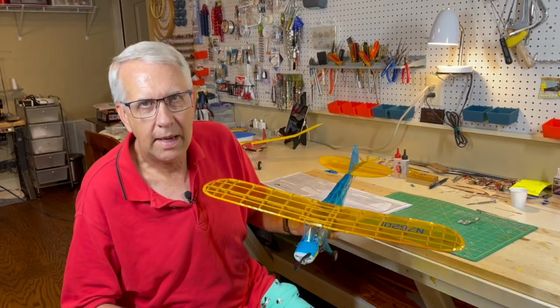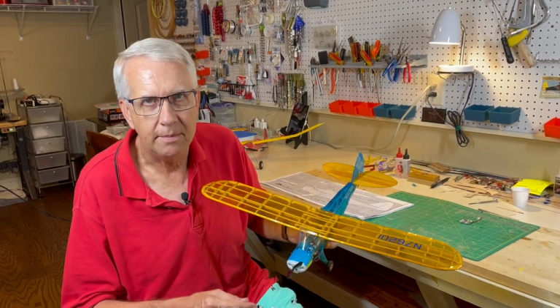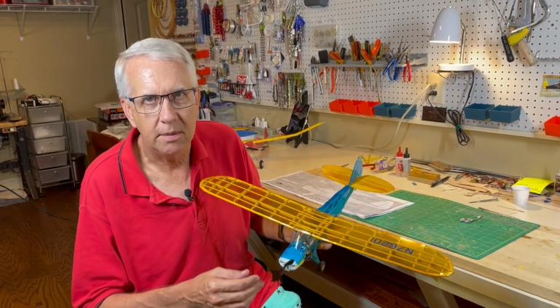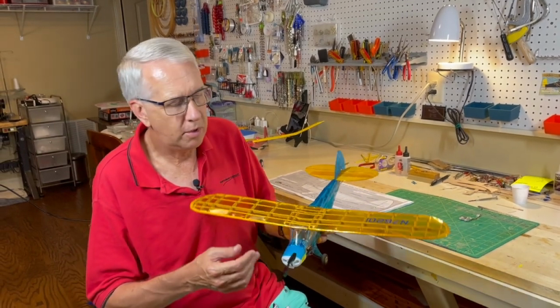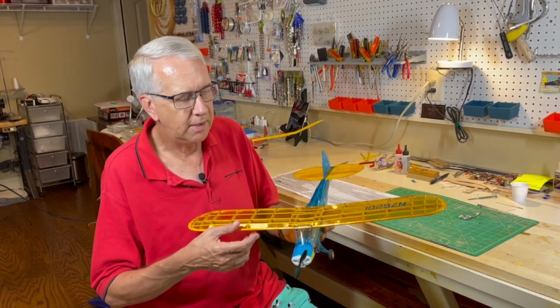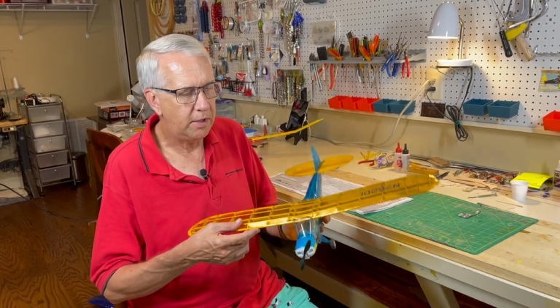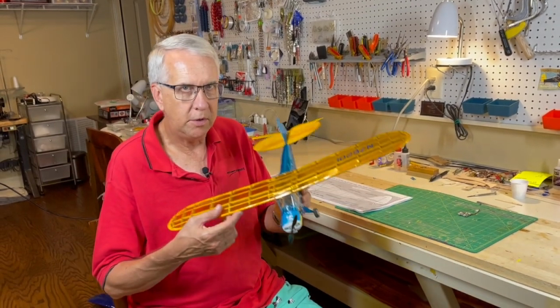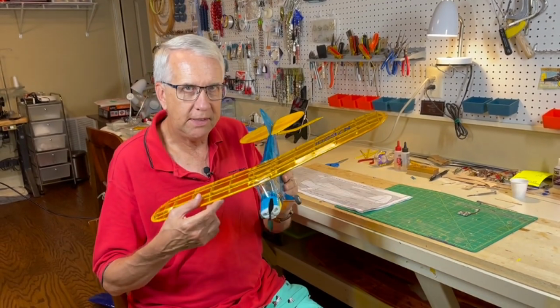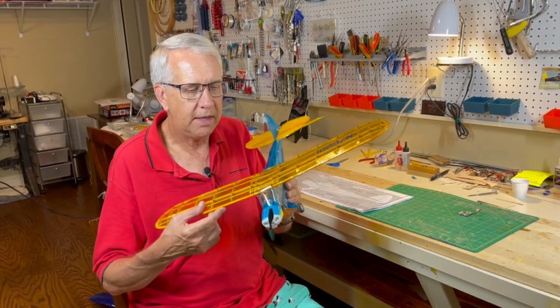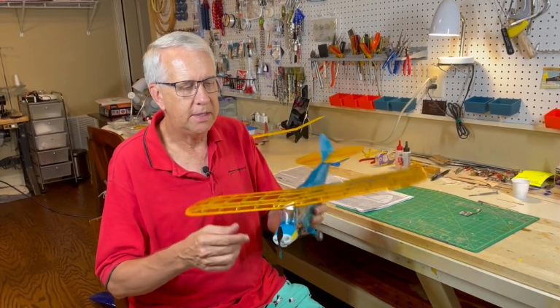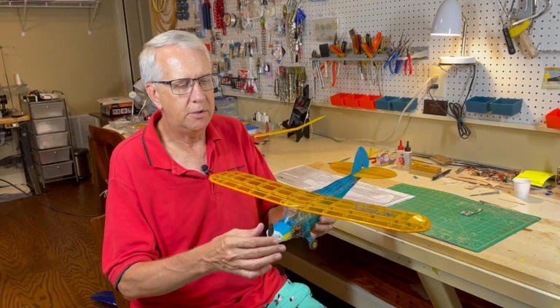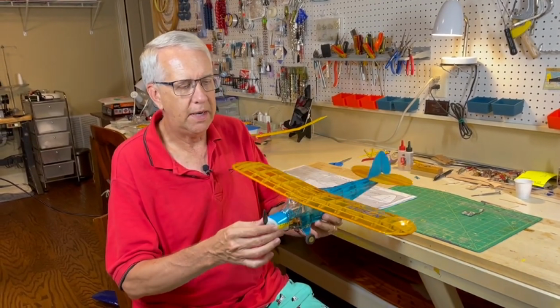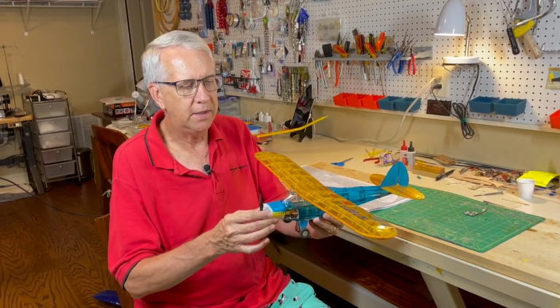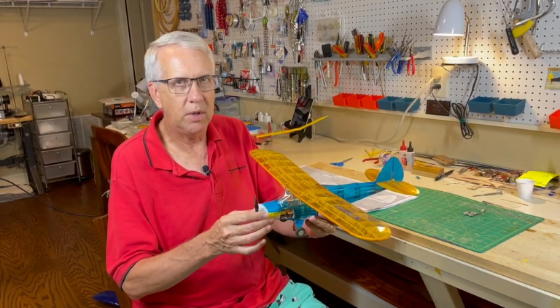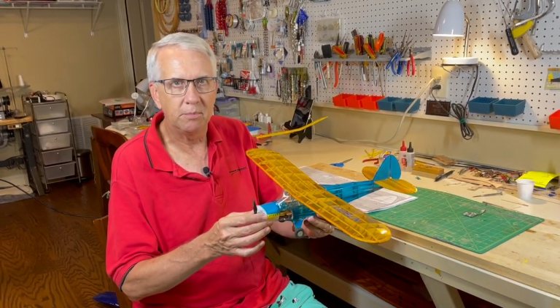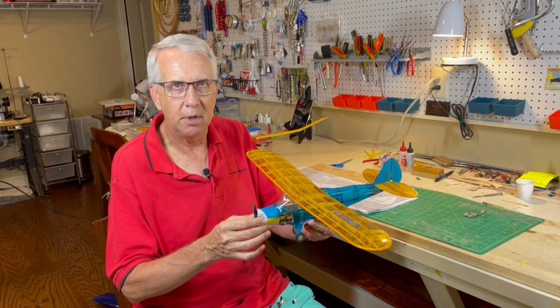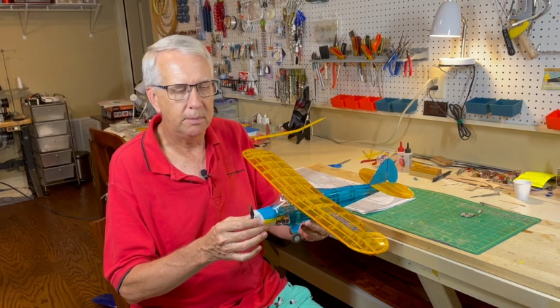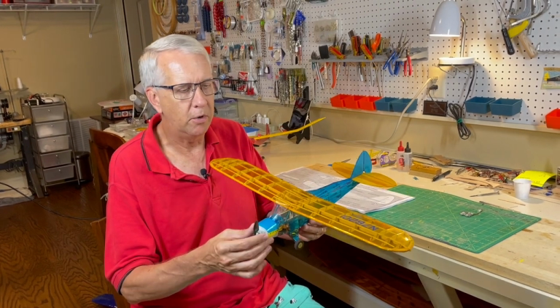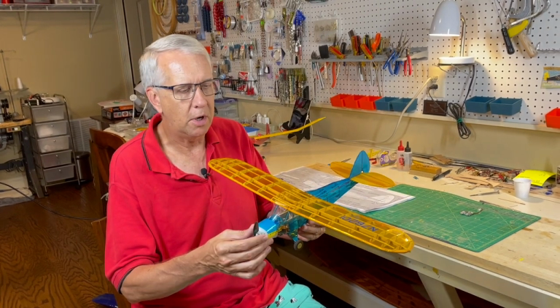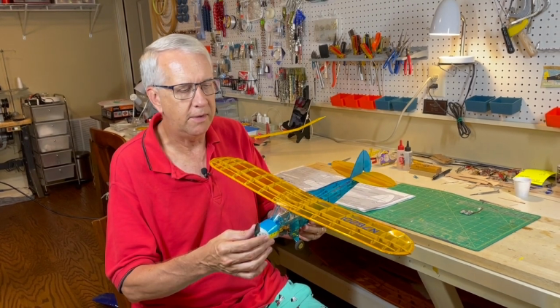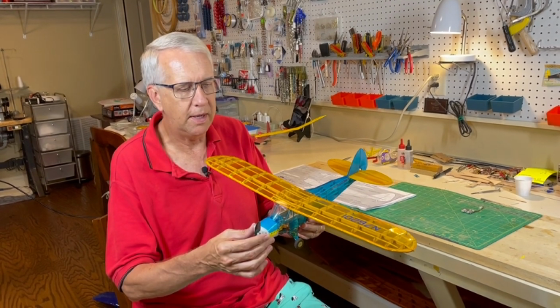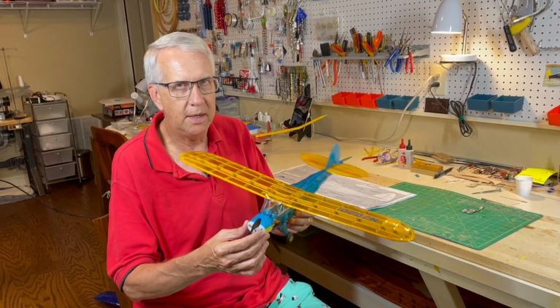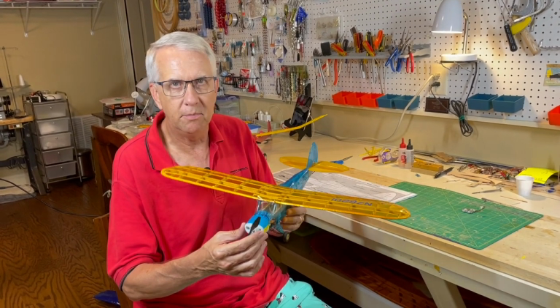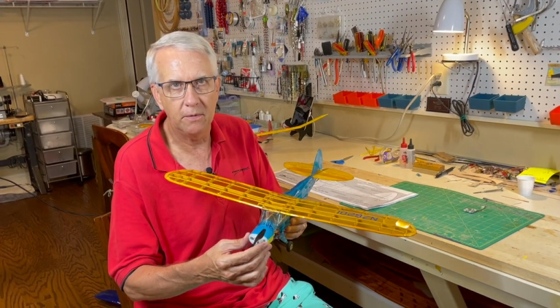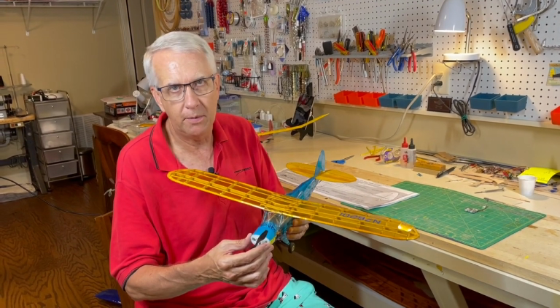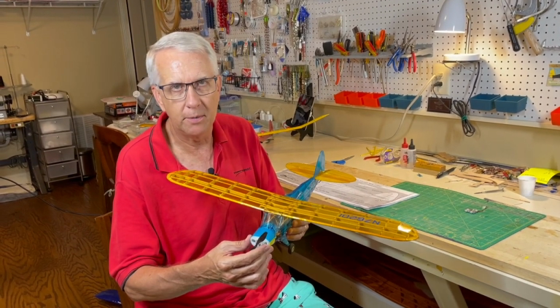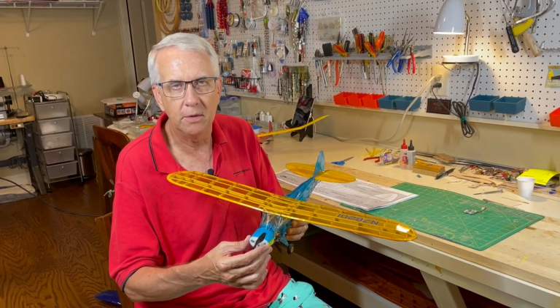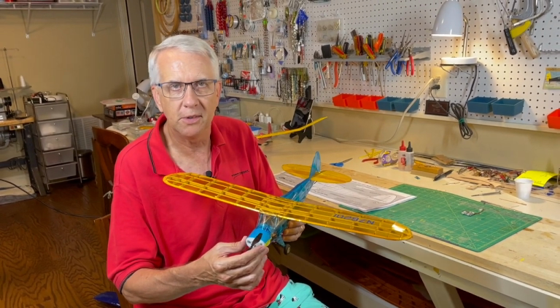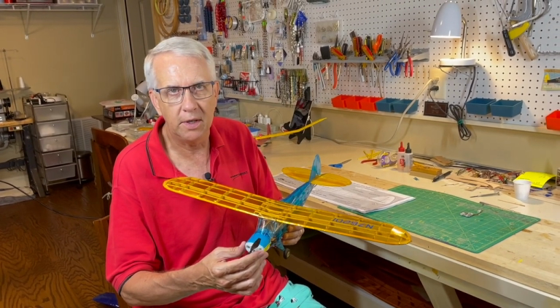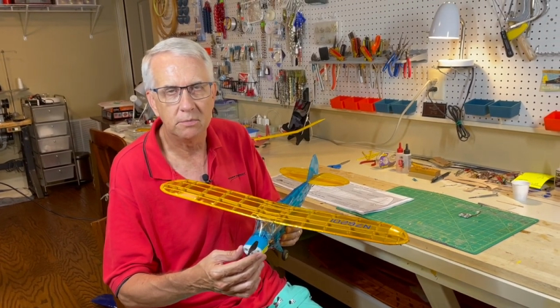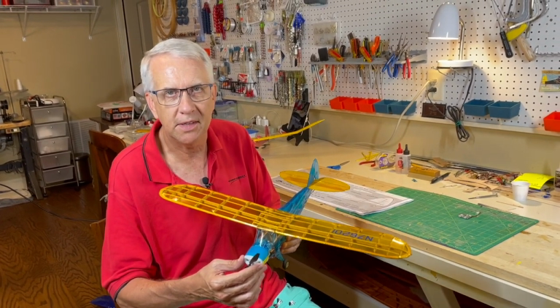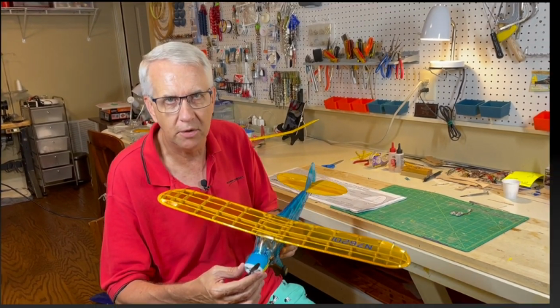Hi, I'm Tim. Join me in this video to take a second attempt to try to get this Guilos Piper Cub converted to RC flight and get some better flight performance than the first video. Let's get to it.